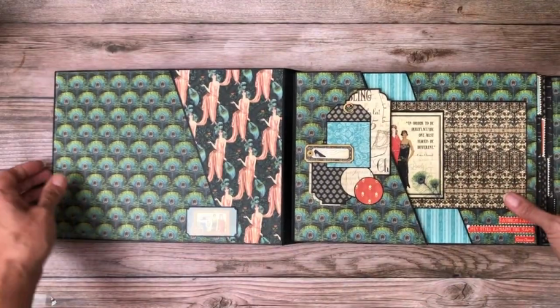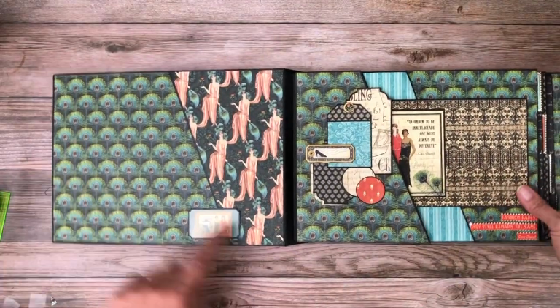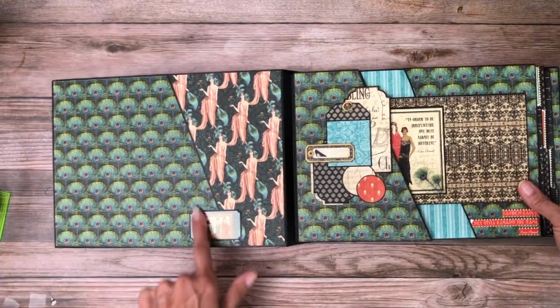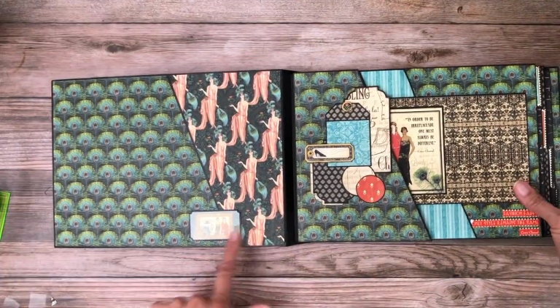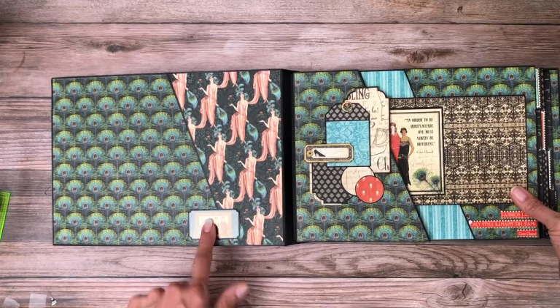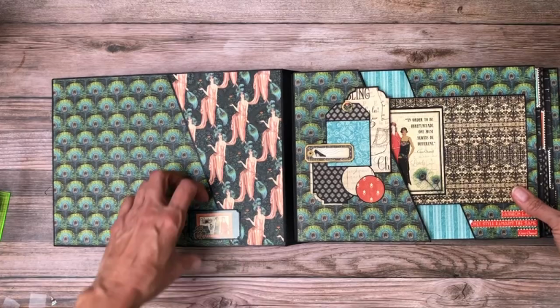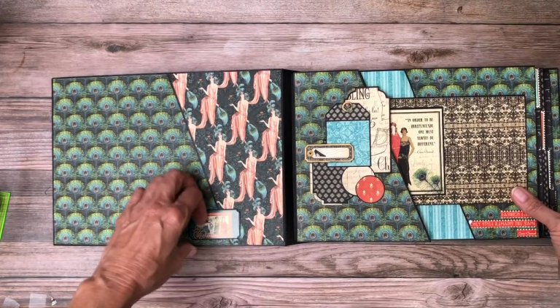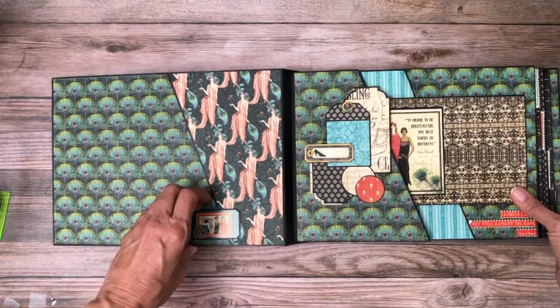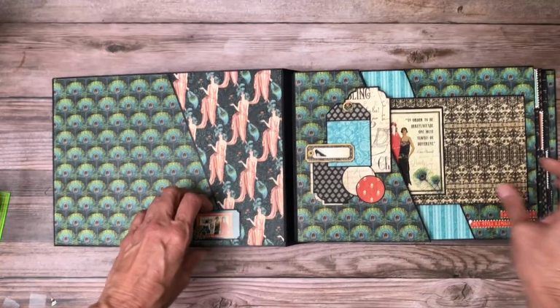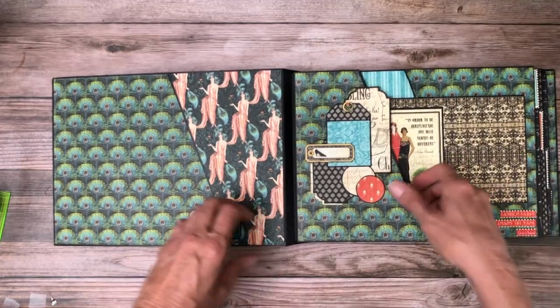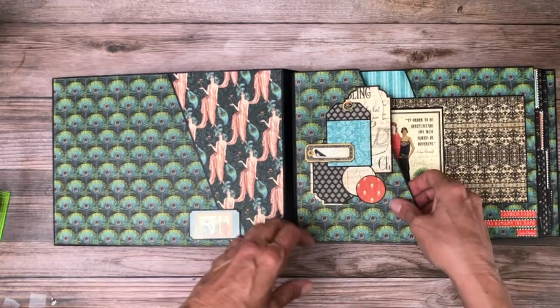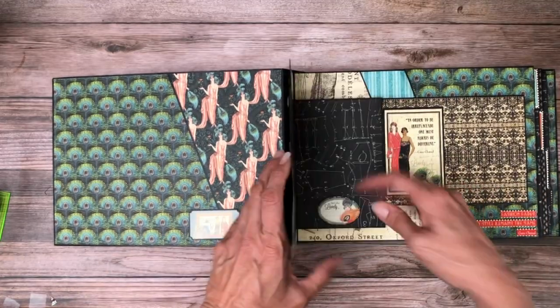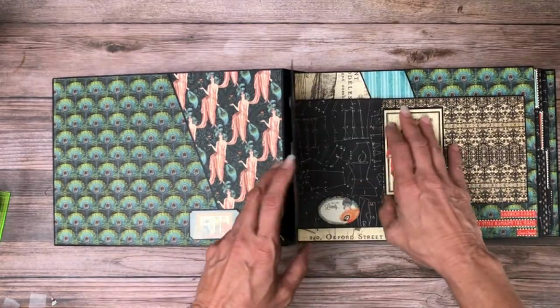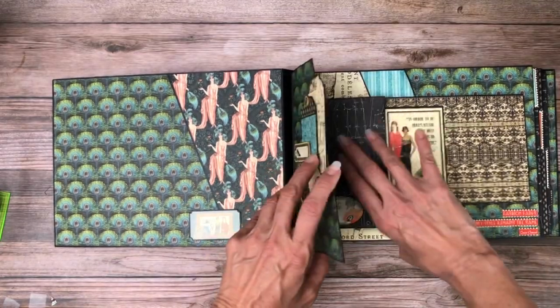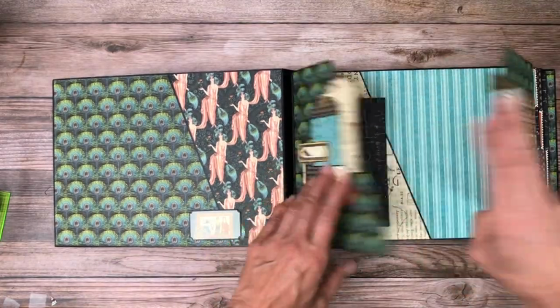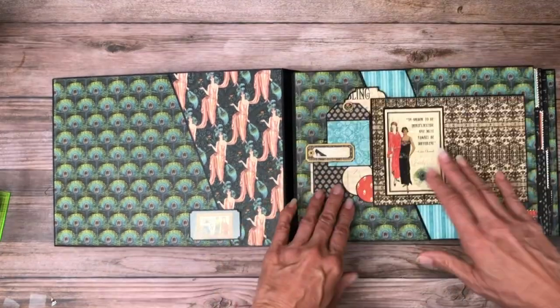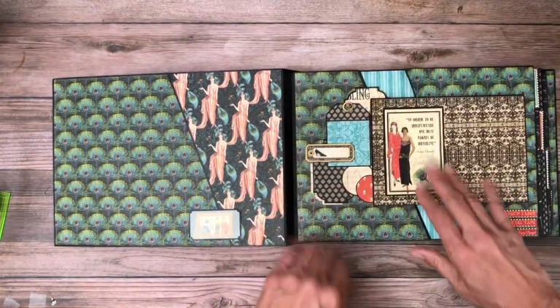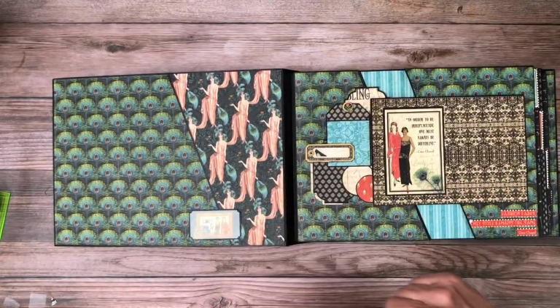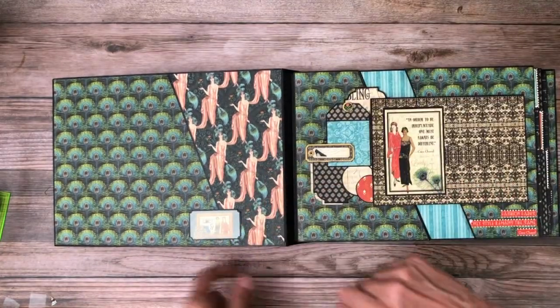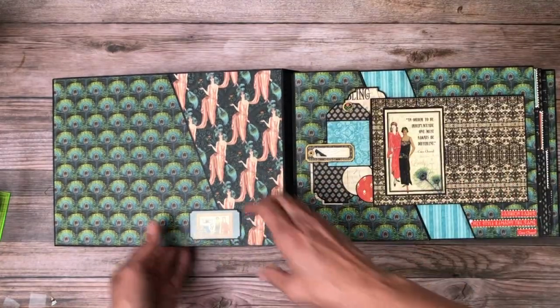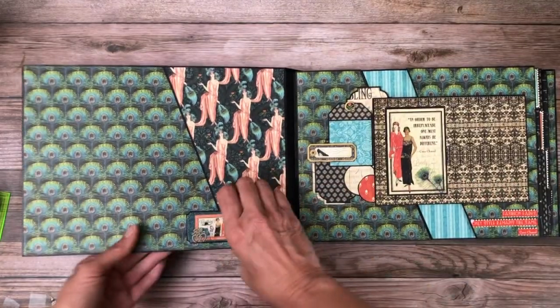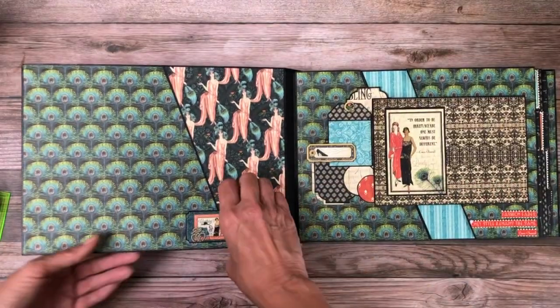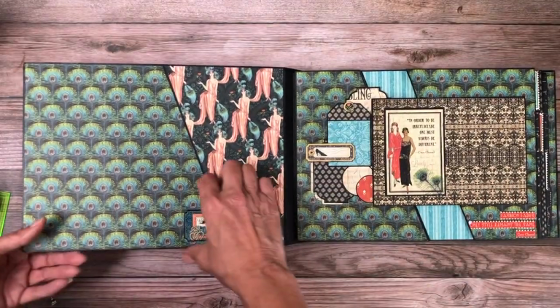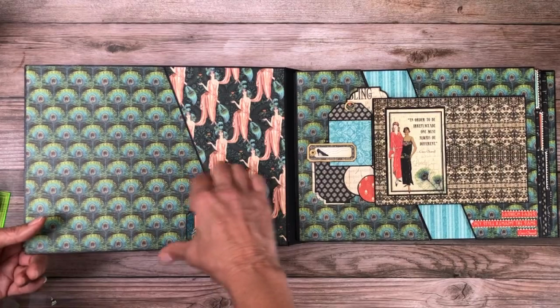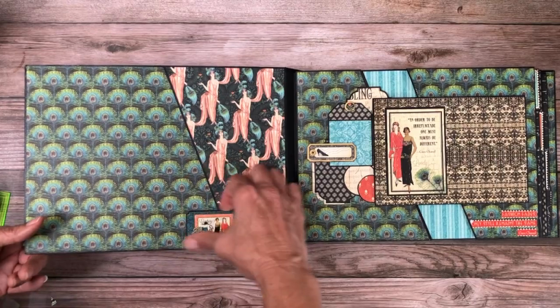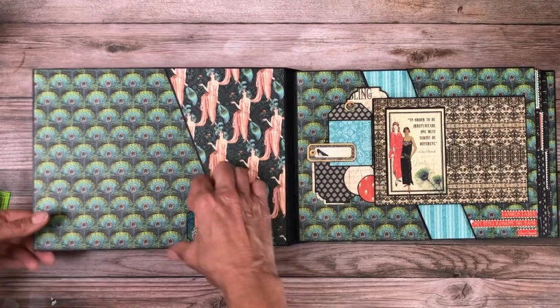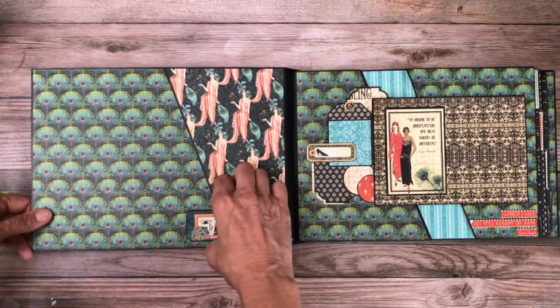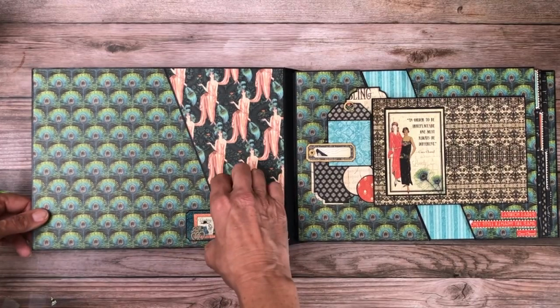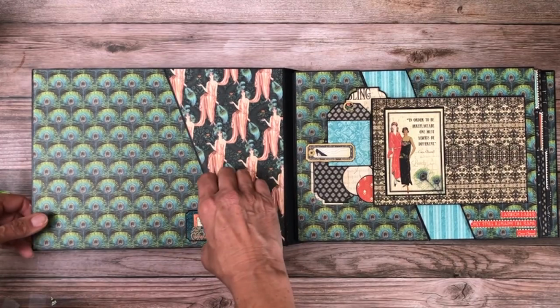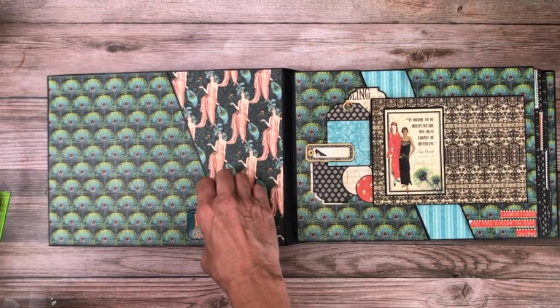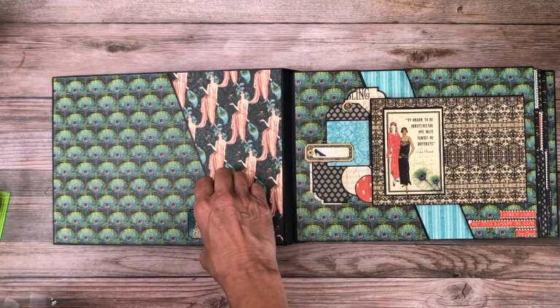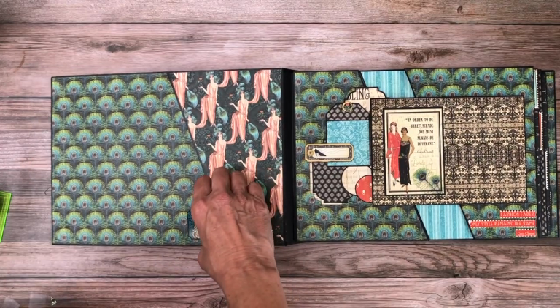Here I added a sticker and it's open — it's supposed to be like that. It's open so that you could slip a photo behind it if you want.